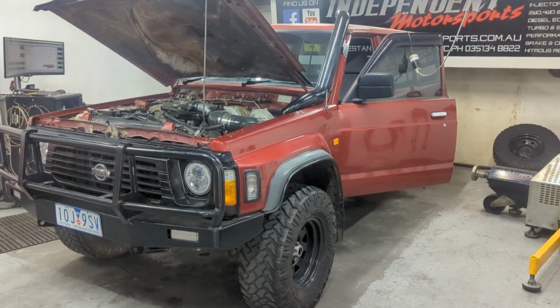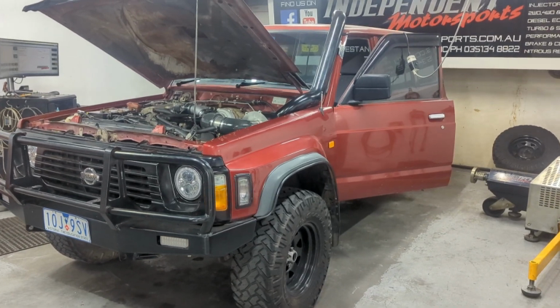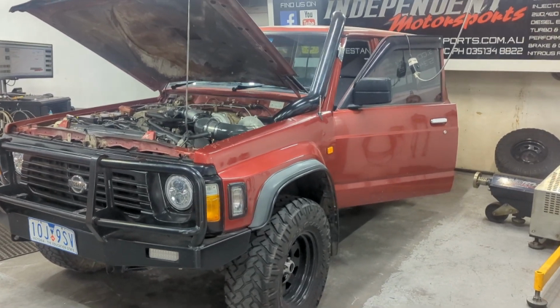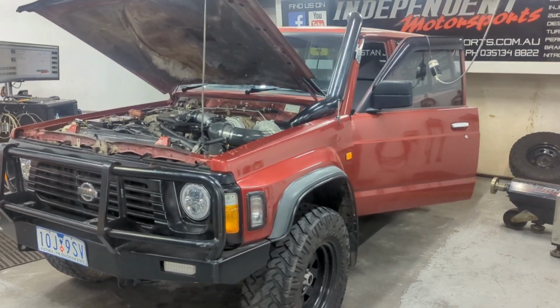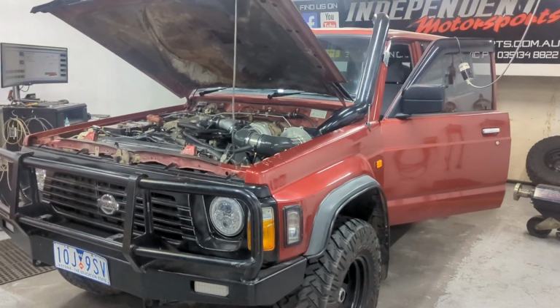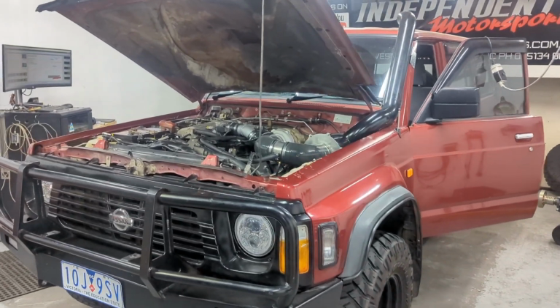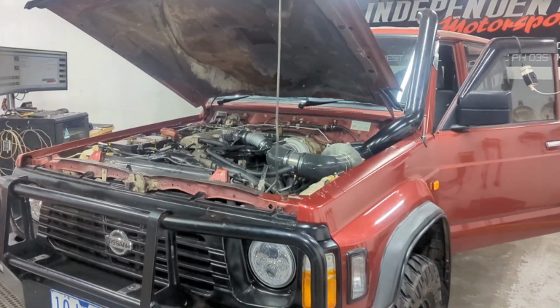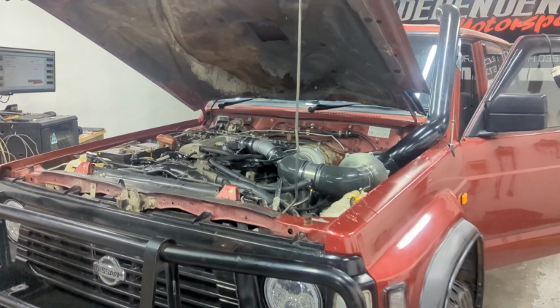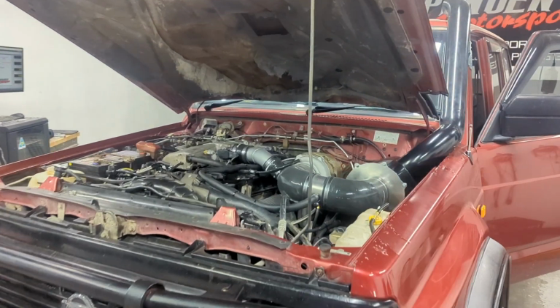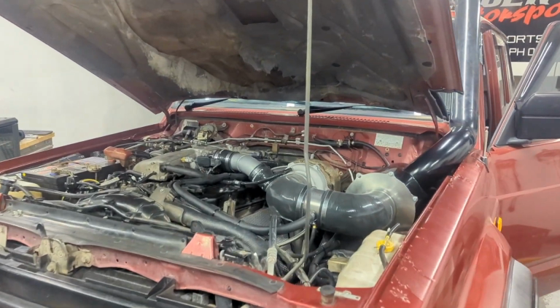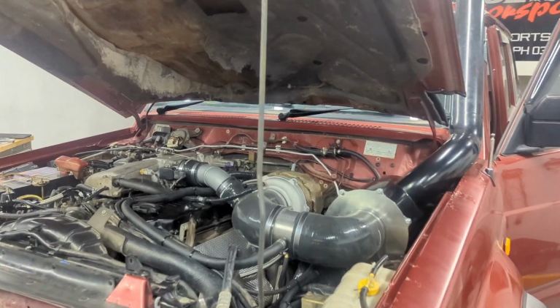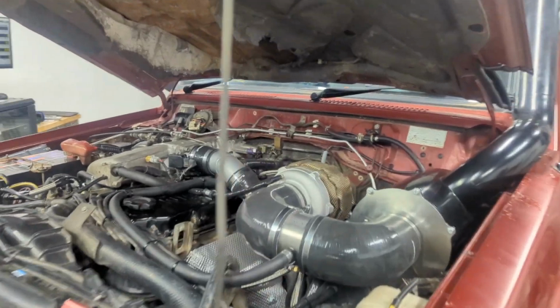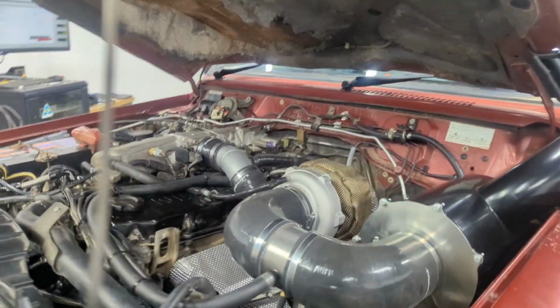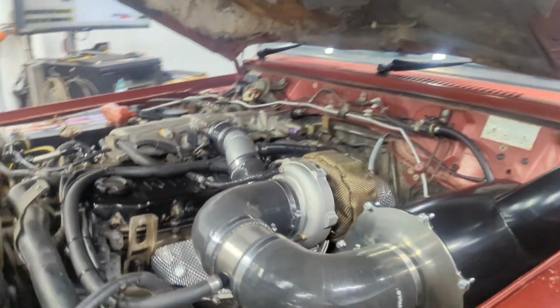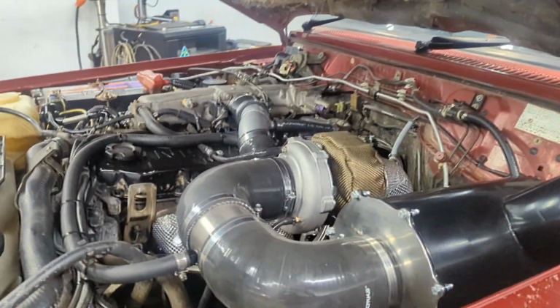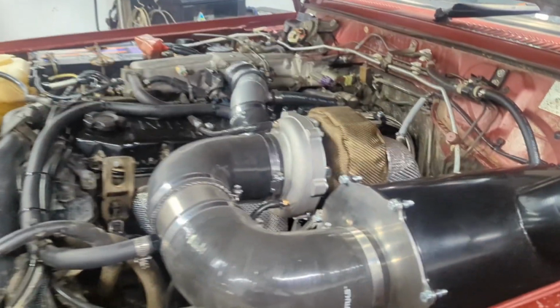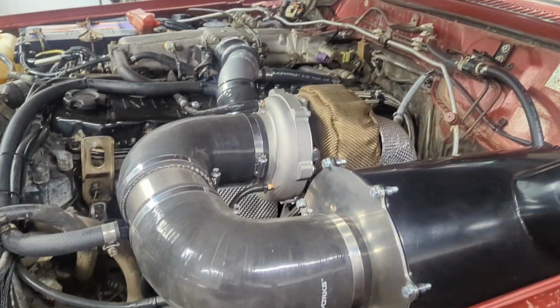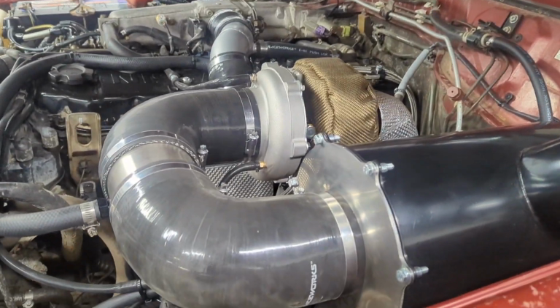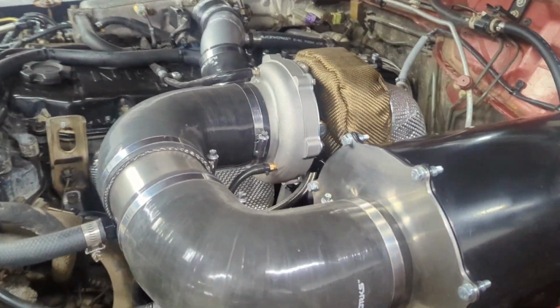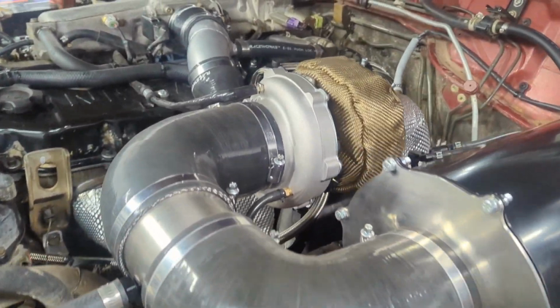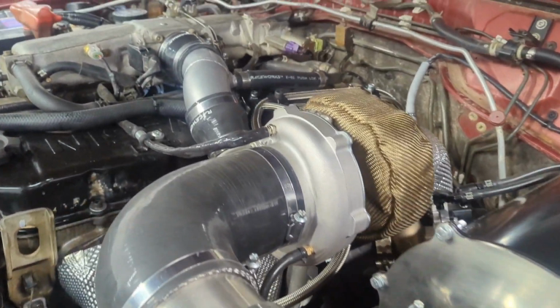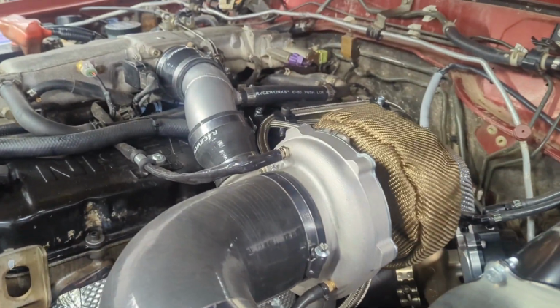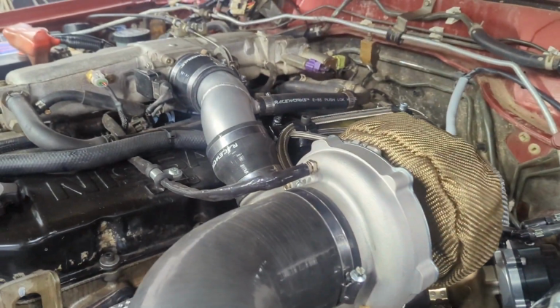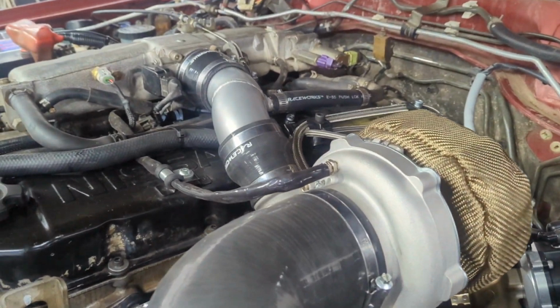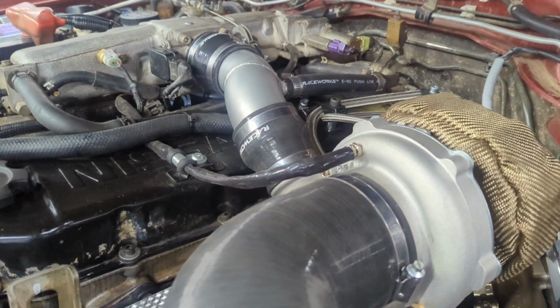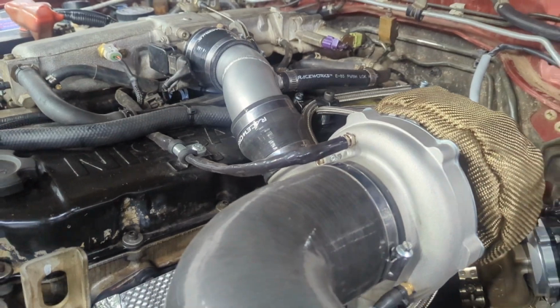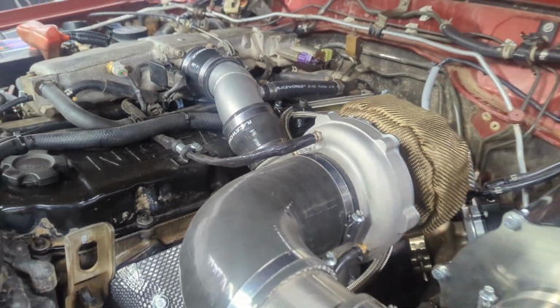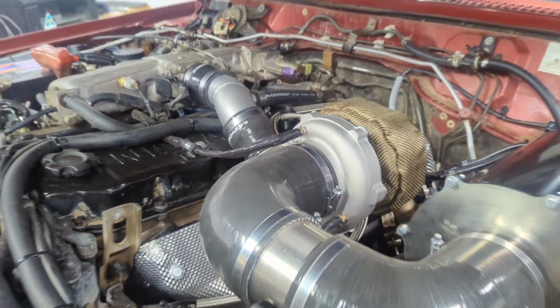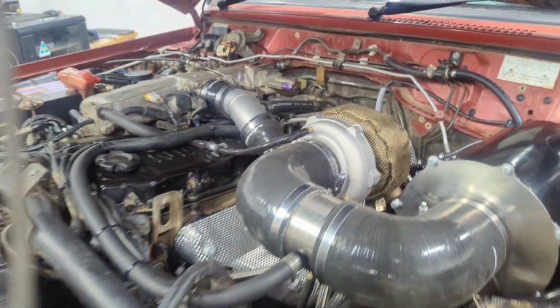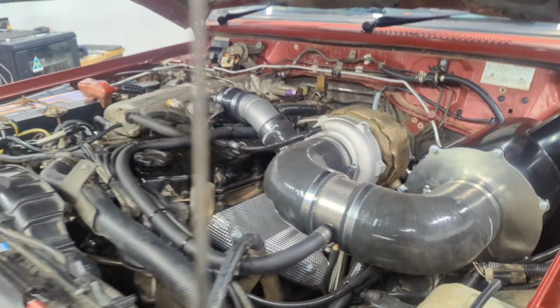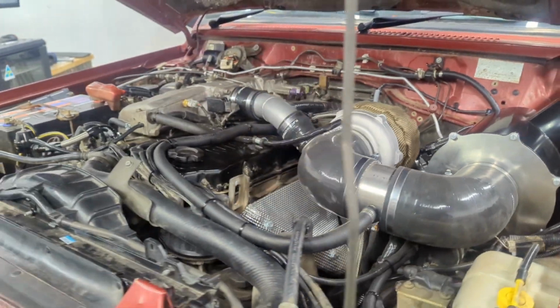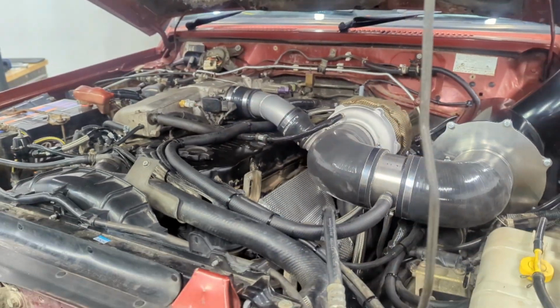G'day guys and girls, got ourselves a Nissan Patrol here. This one we've just turbocharged — Darian's done all the fab work on this one and as you can see, no intercooler.